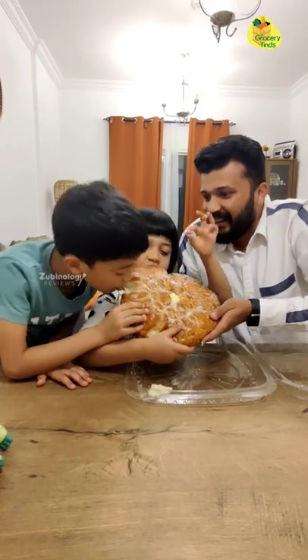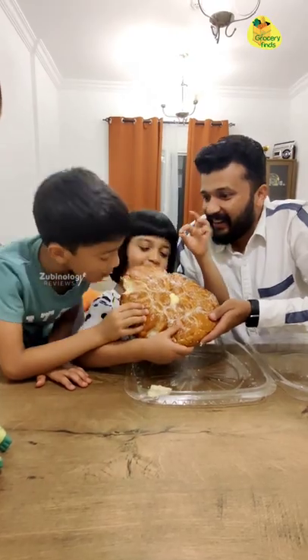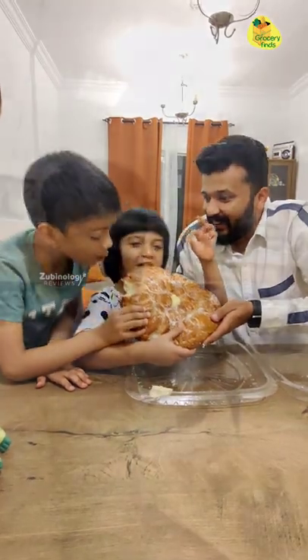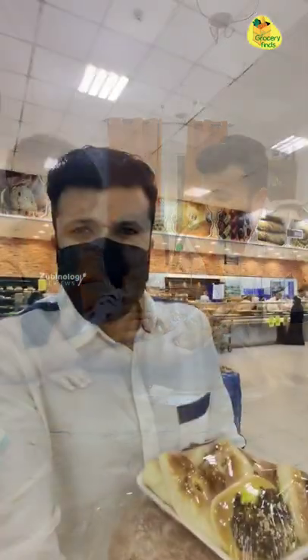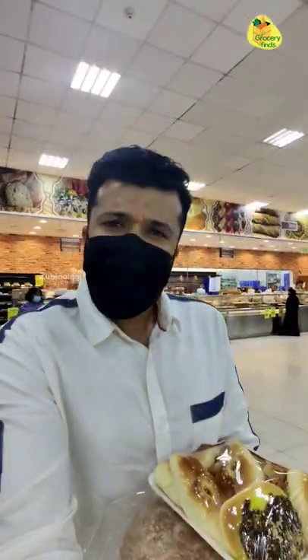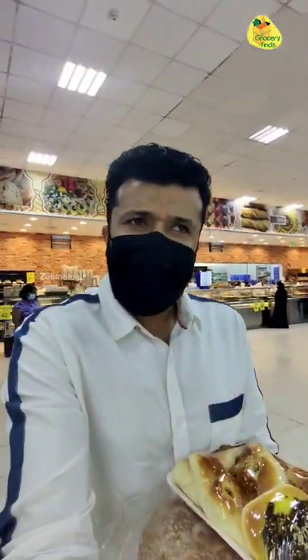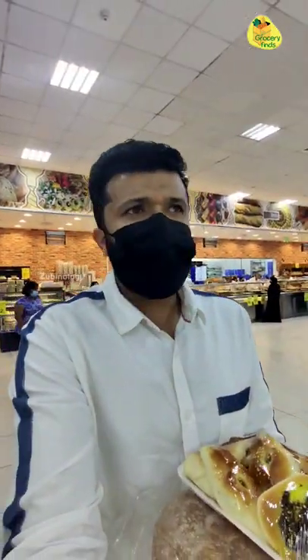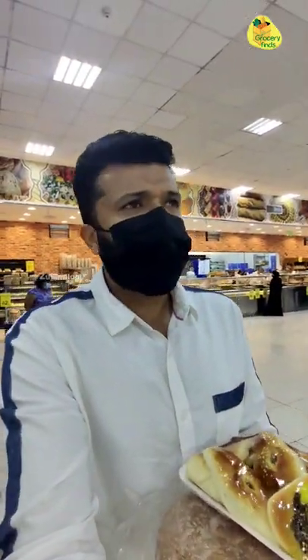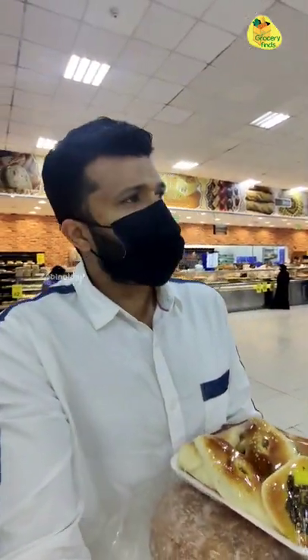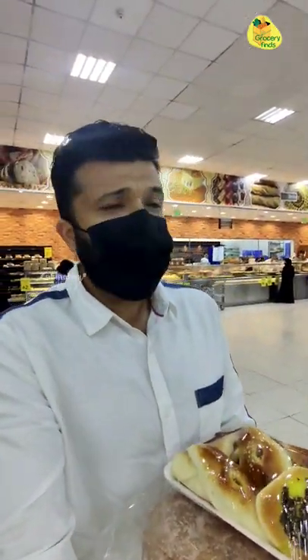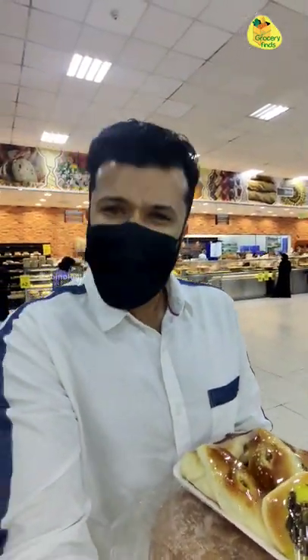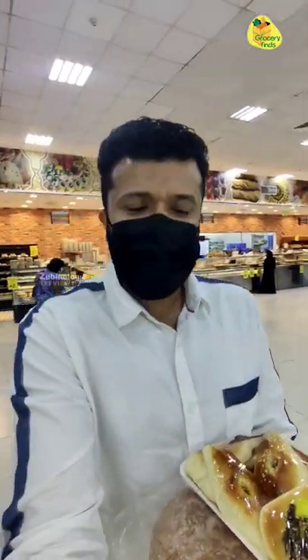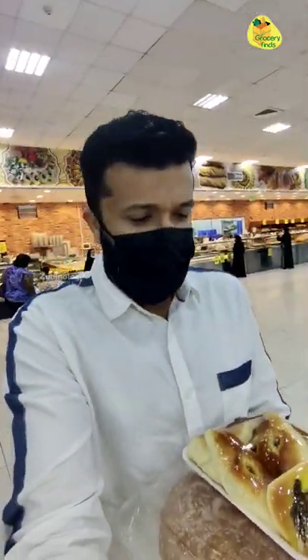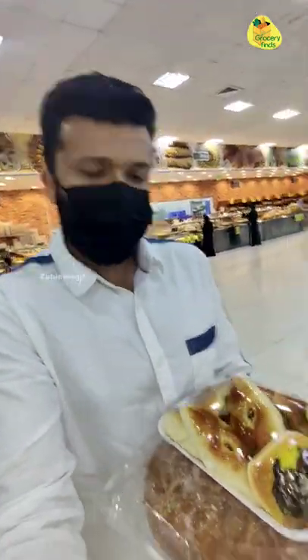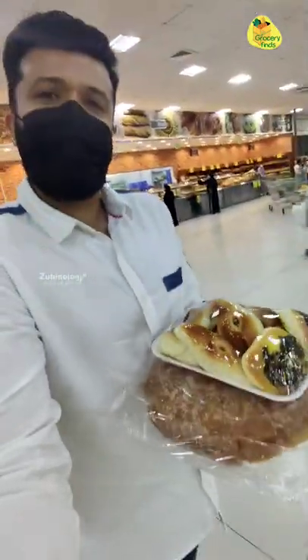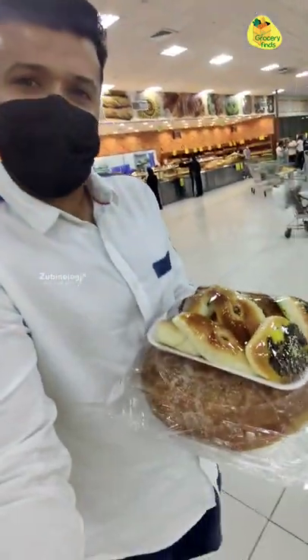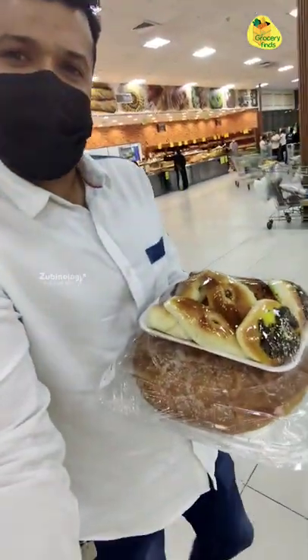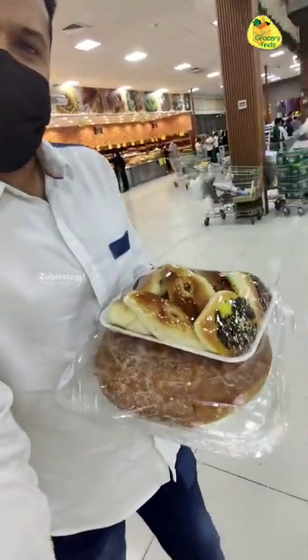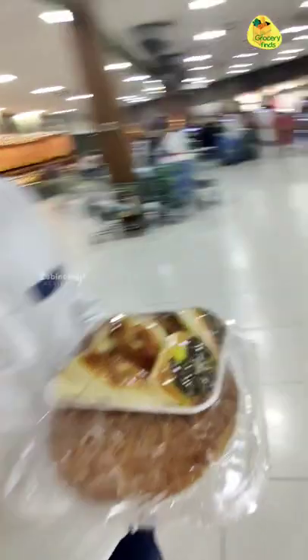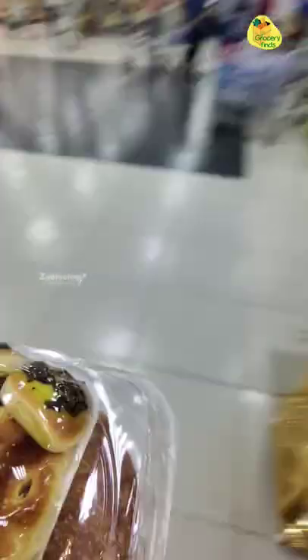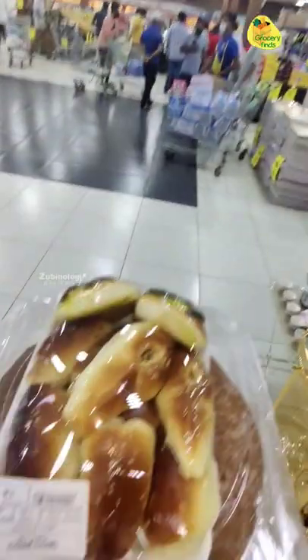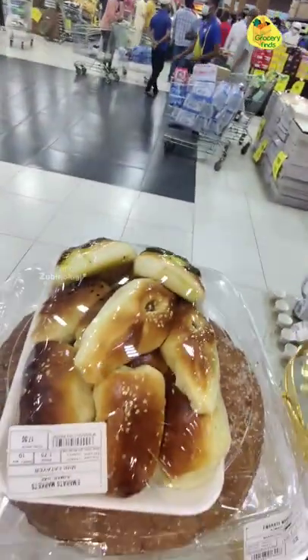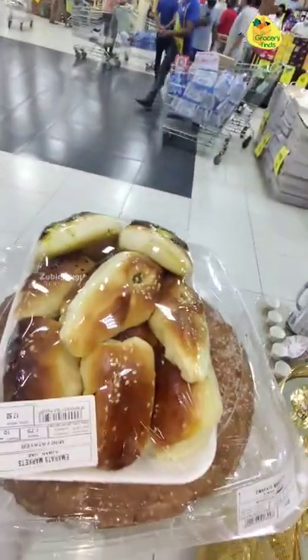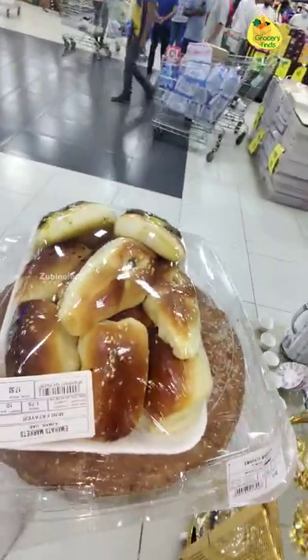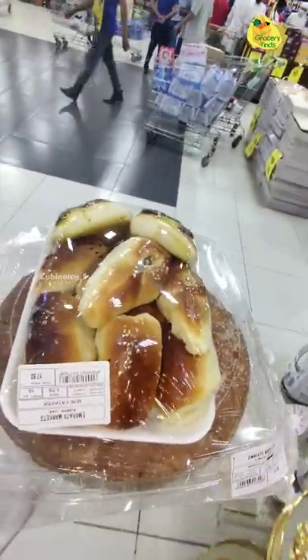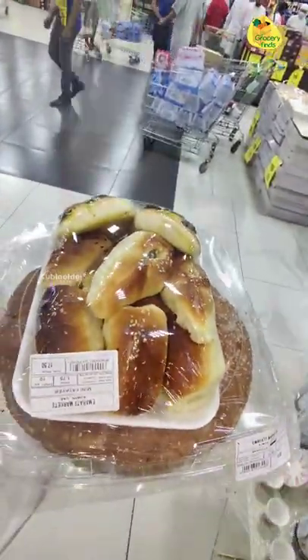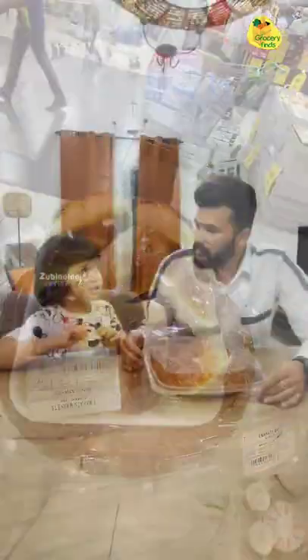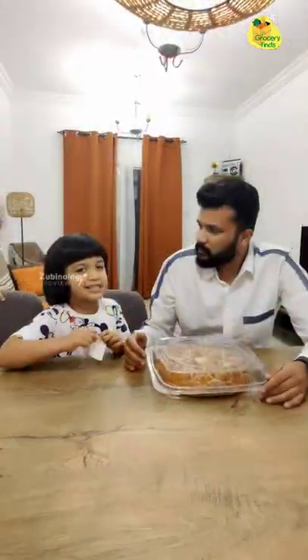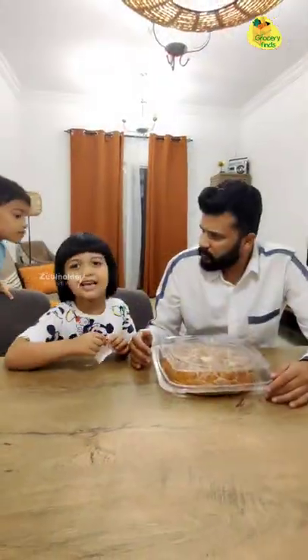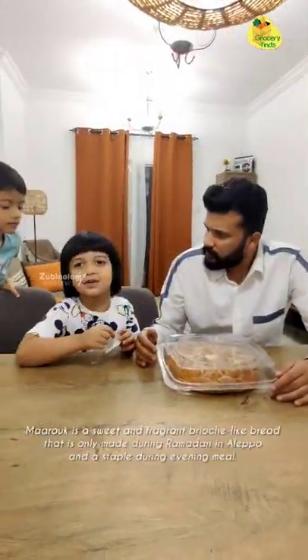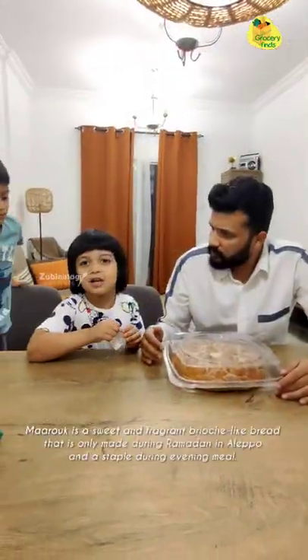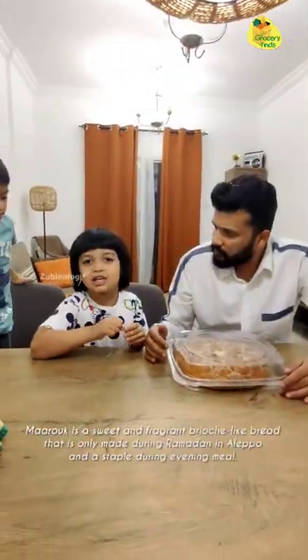Hey guys, this is Zubin from Team Zubinology. We are in Emirates Market with our Grocery Finds. This is Team Zubinology.